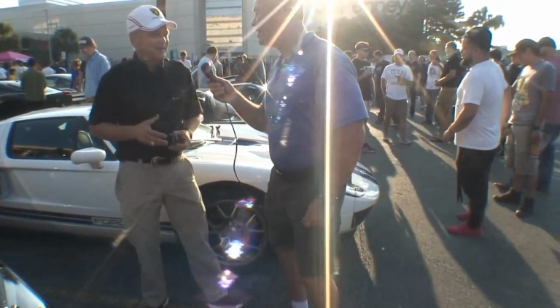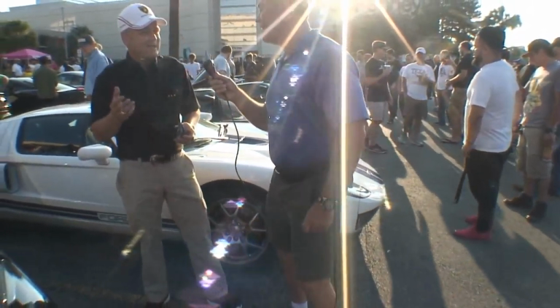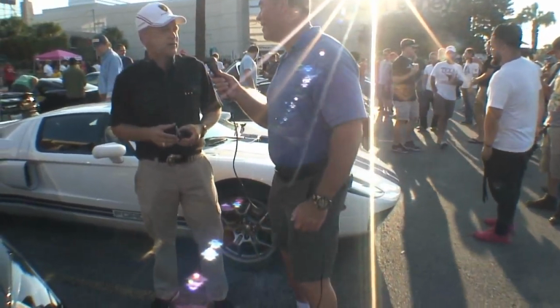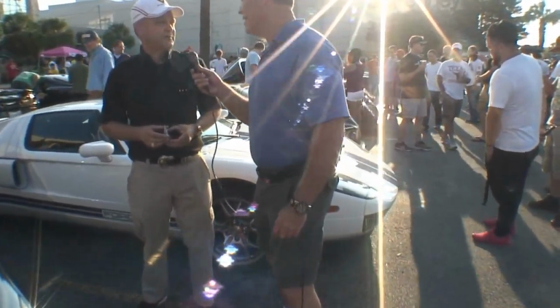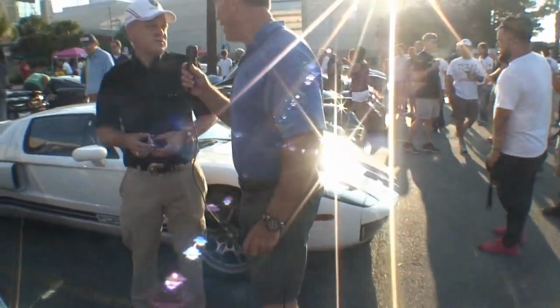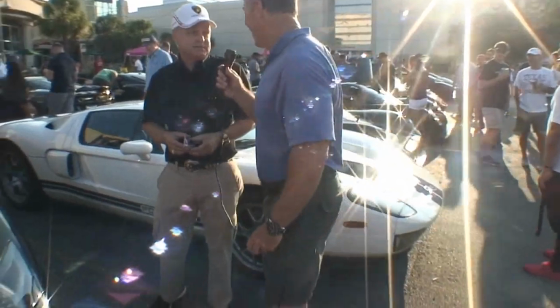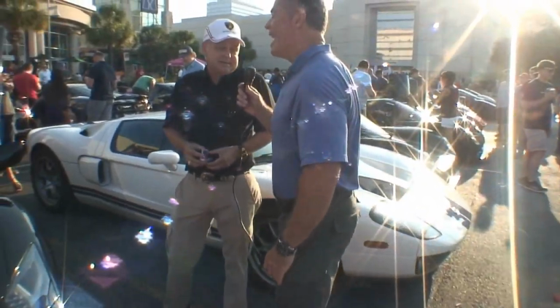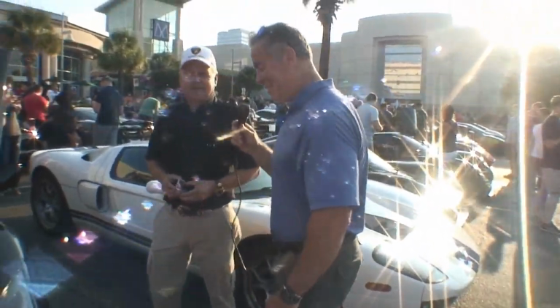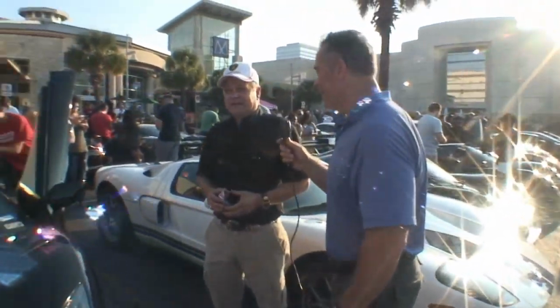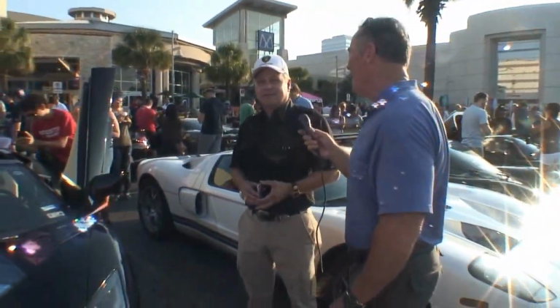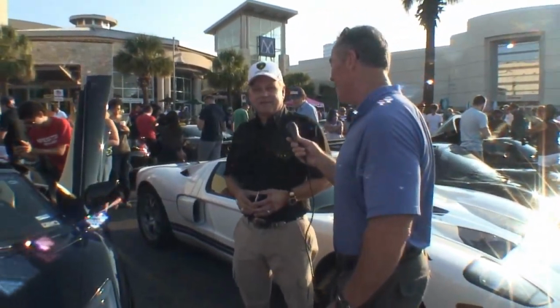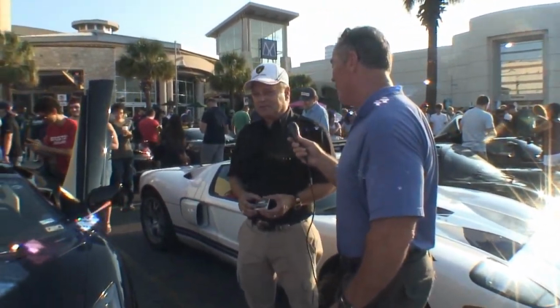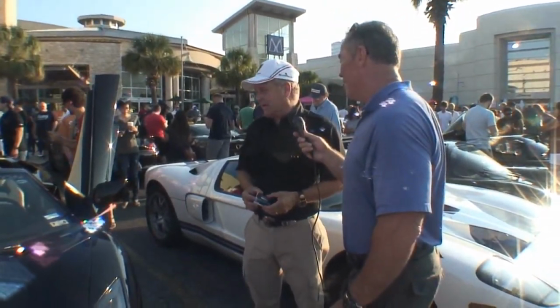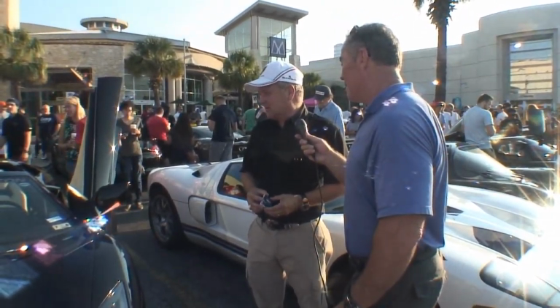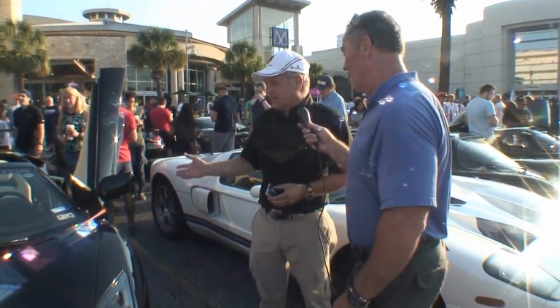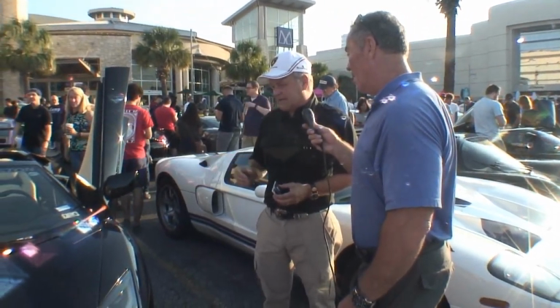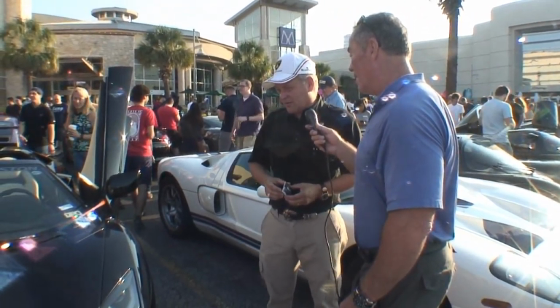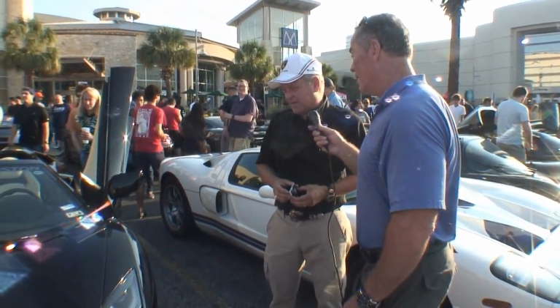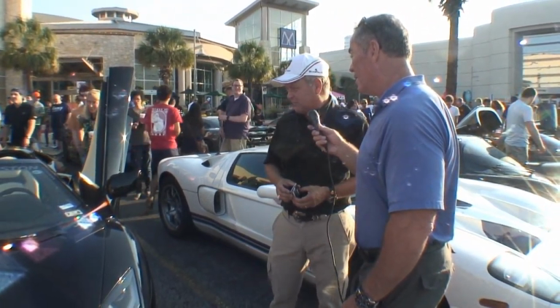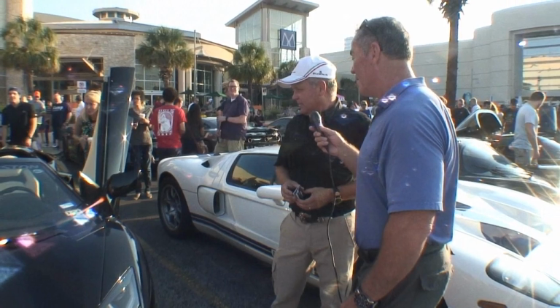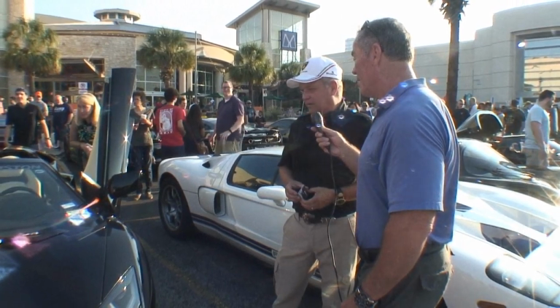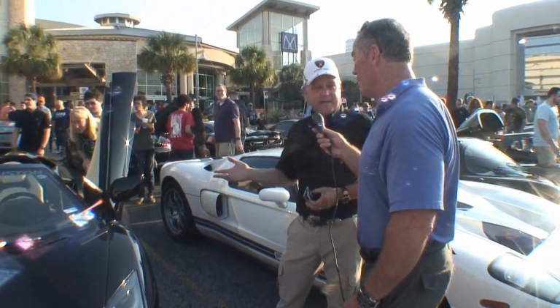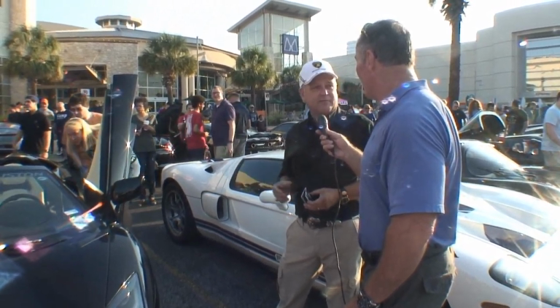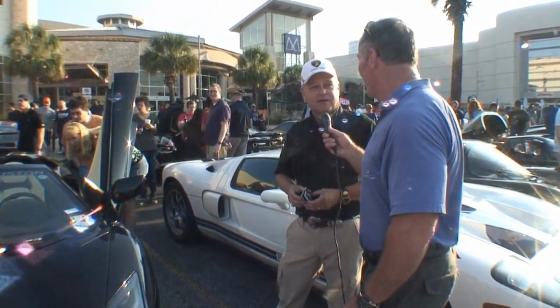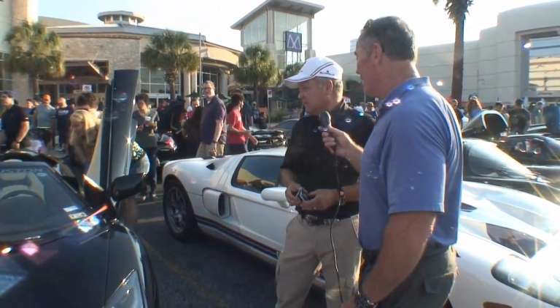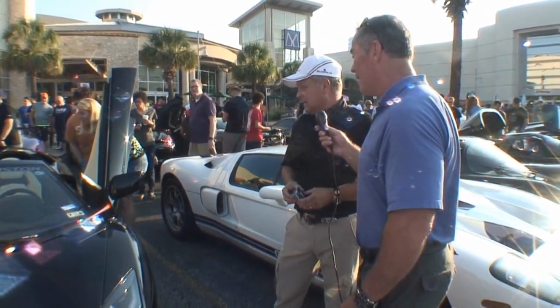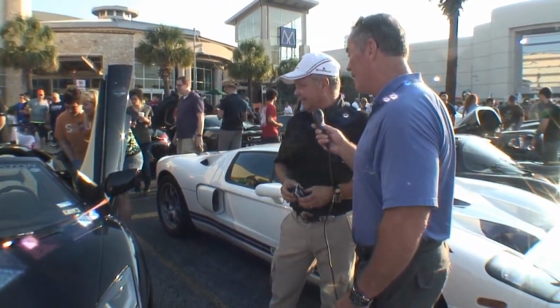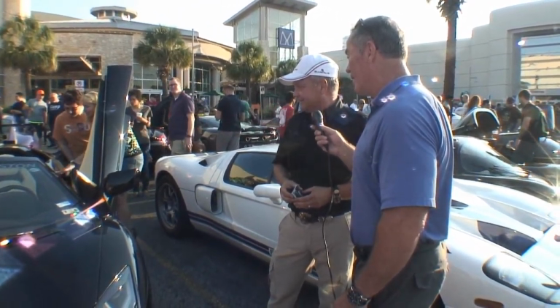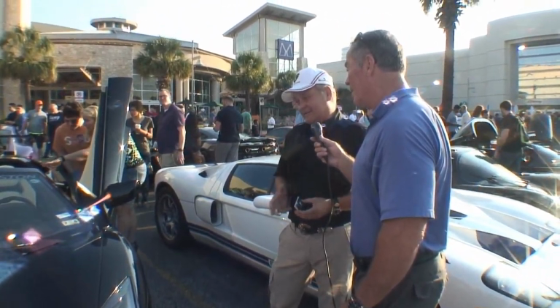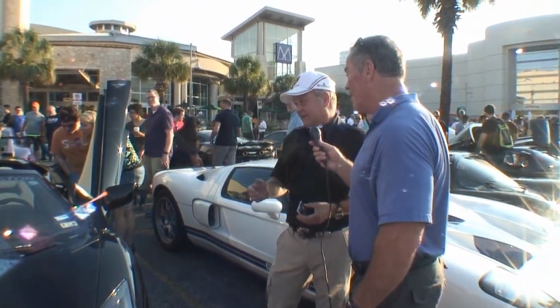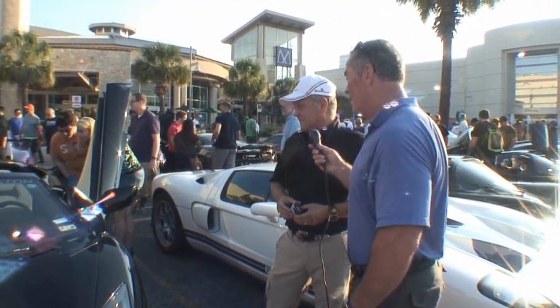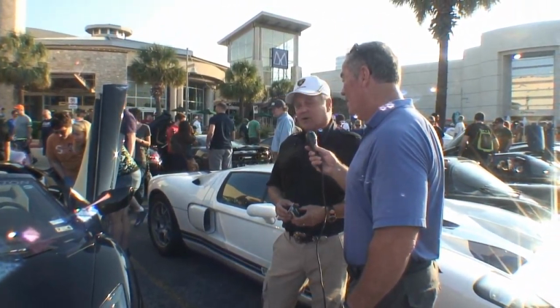He's kind of like Carroll Shelby — he's their go-to guy. He signed the car when it came over. We had it air freighted over and it's just a fun car.